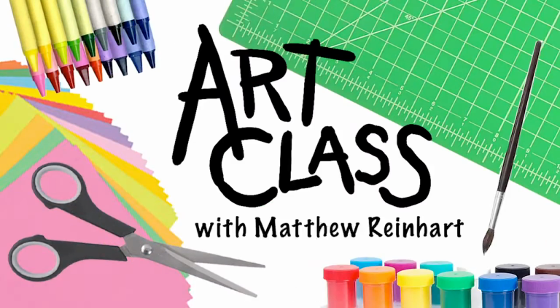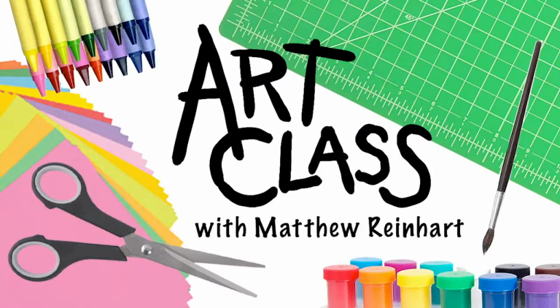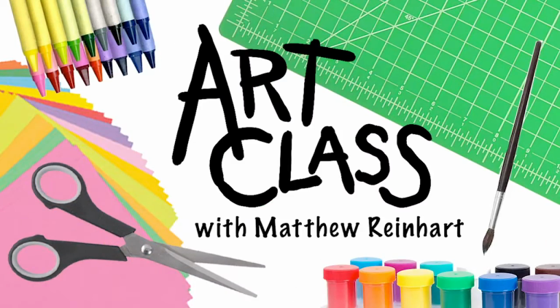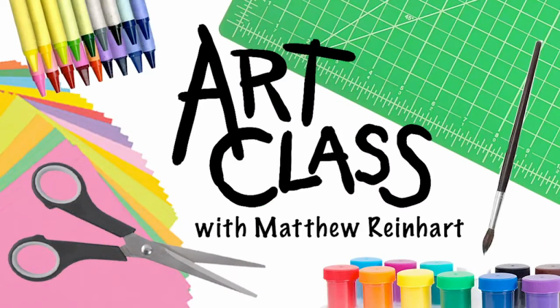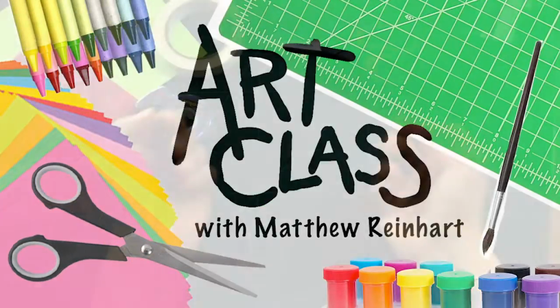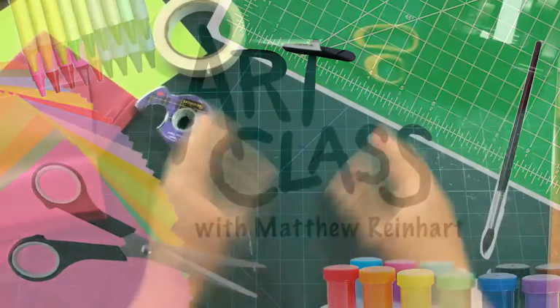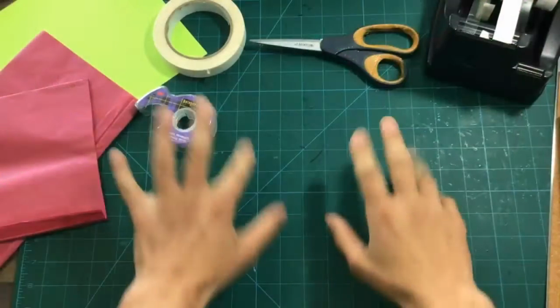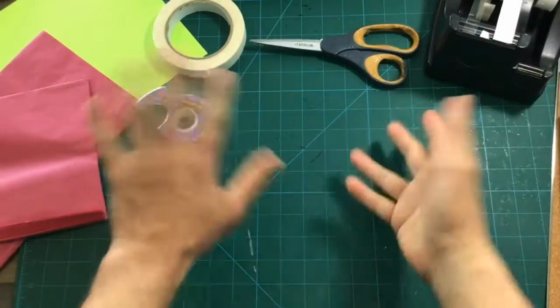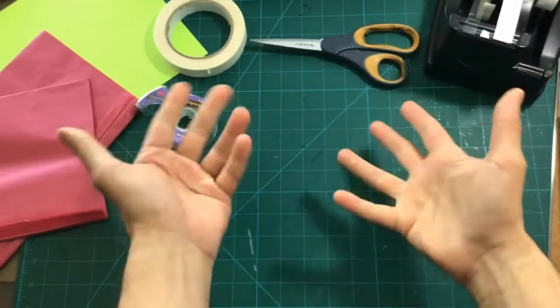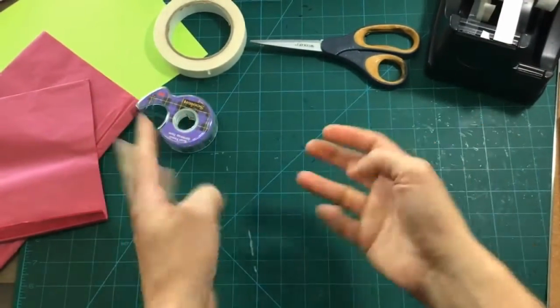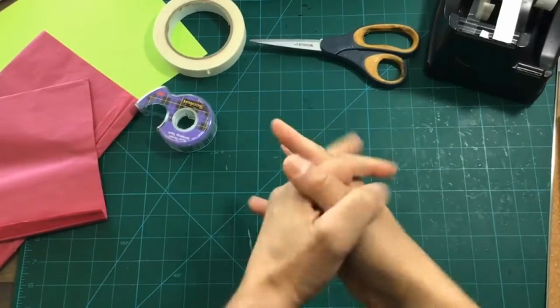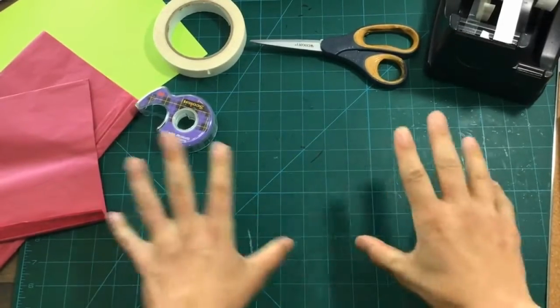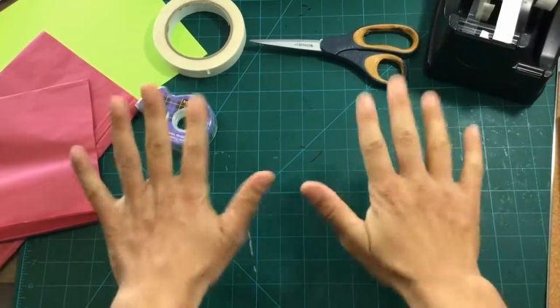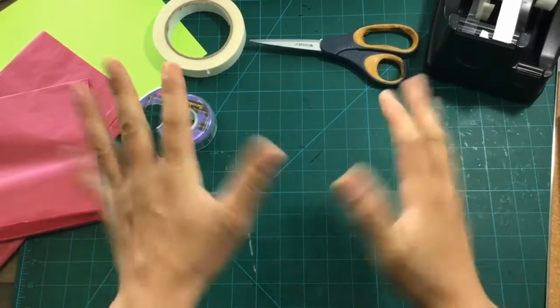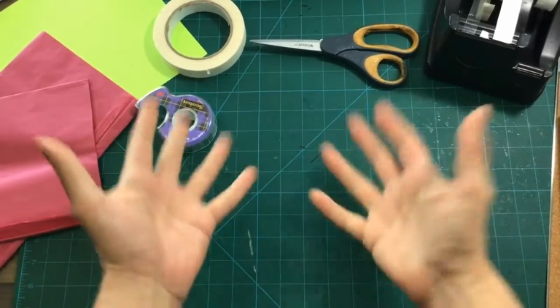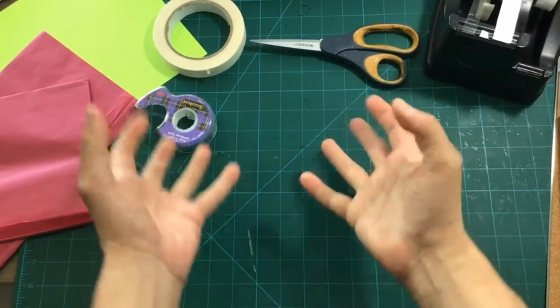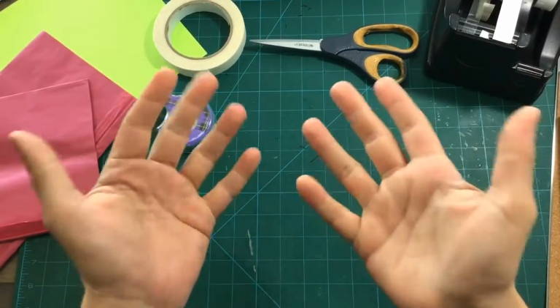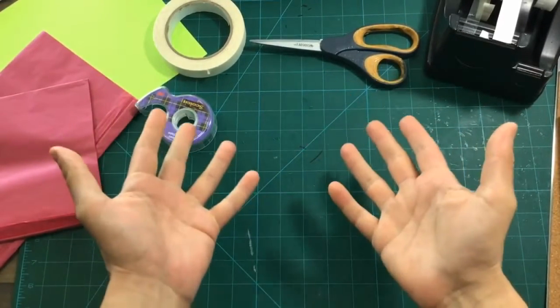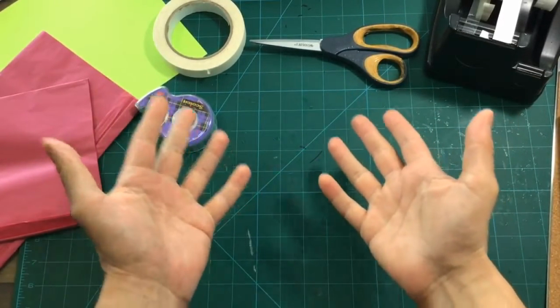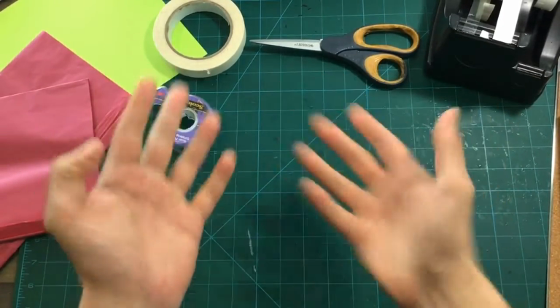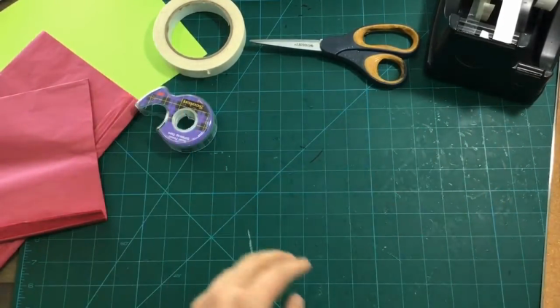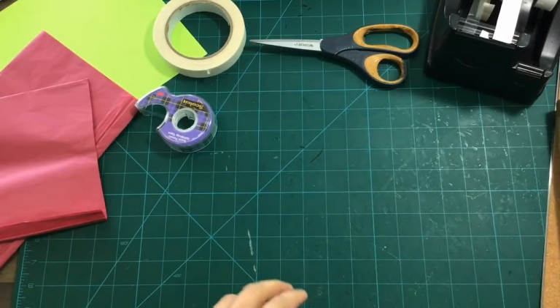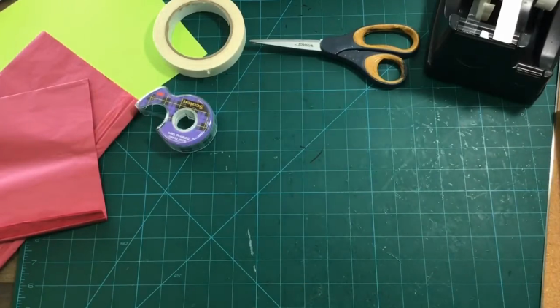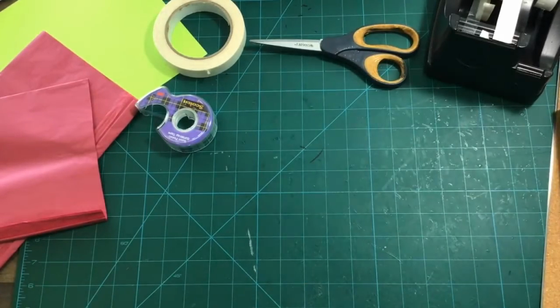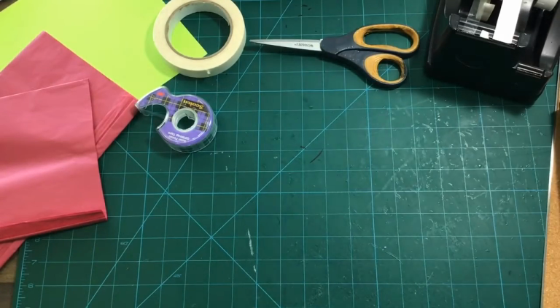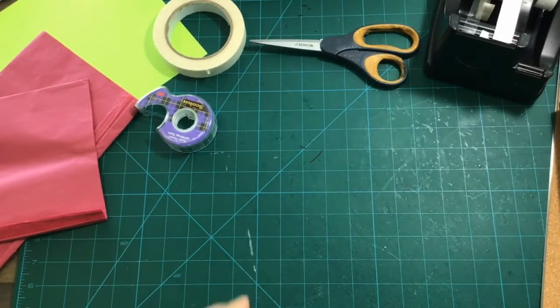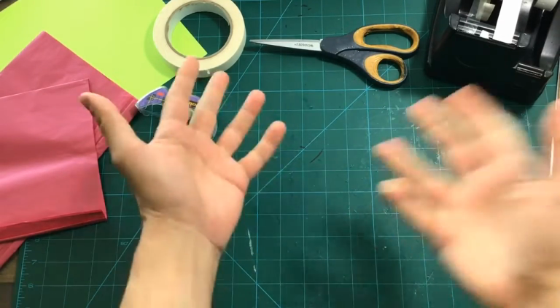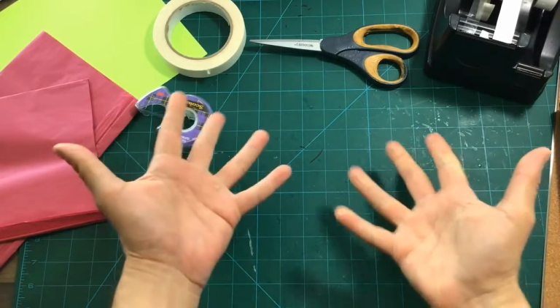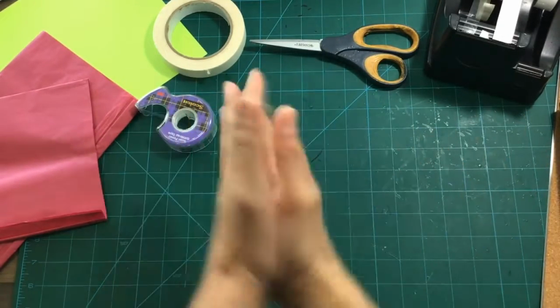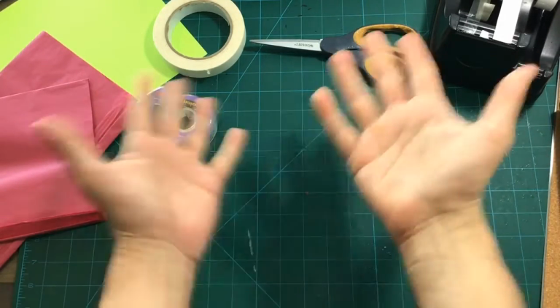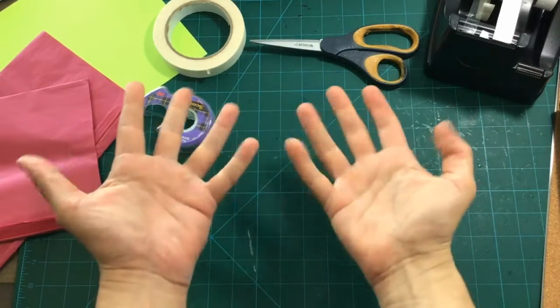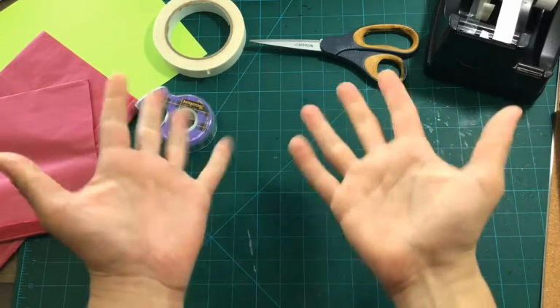Hey everyone! It's Matthew Reinhardt here and I'm back doing art class. I took a little time off because I was really, really busy with some other work. Sometimes we all need a little vacation. But we're back! We're back with doing art class!